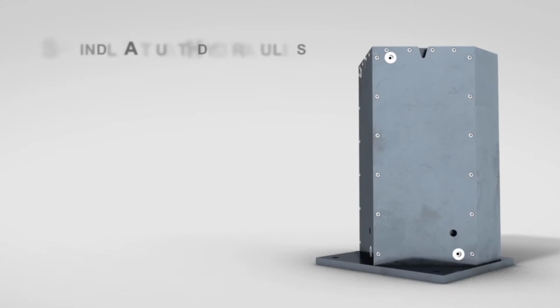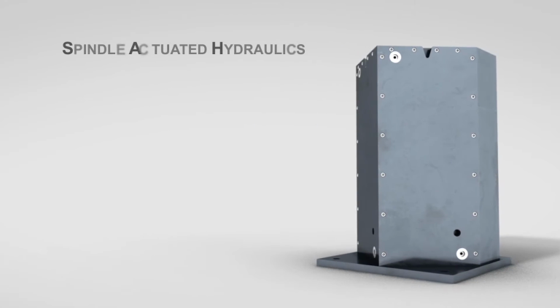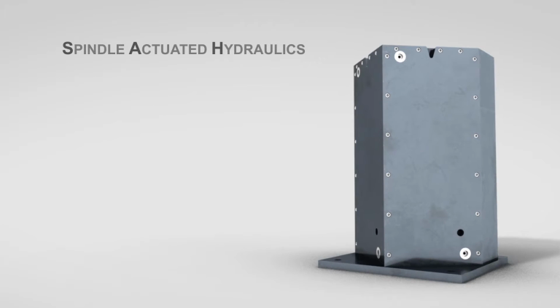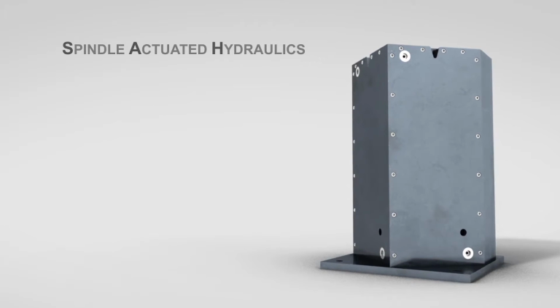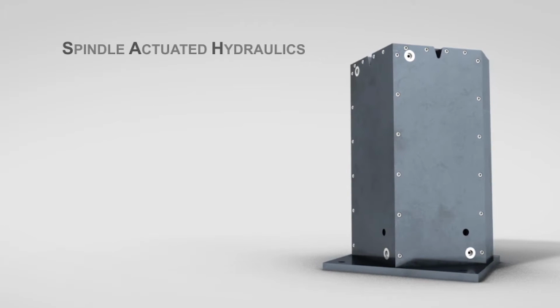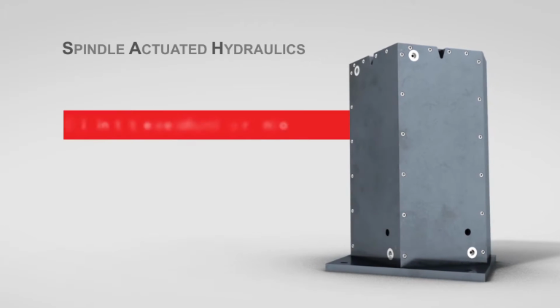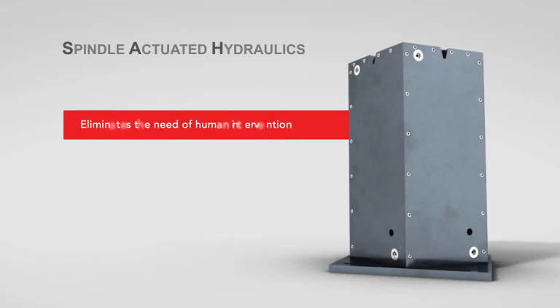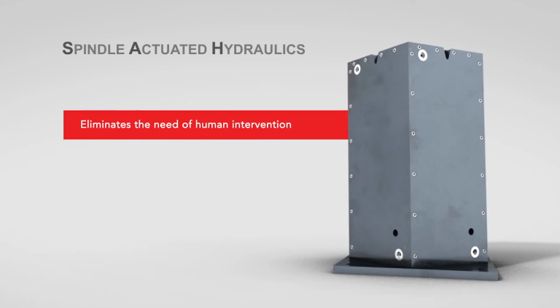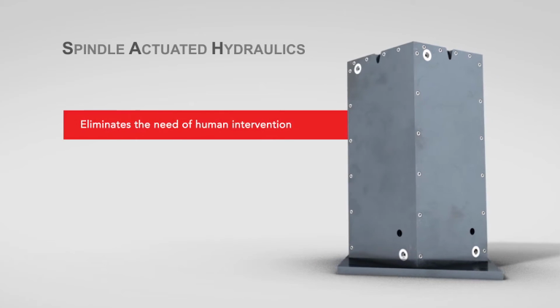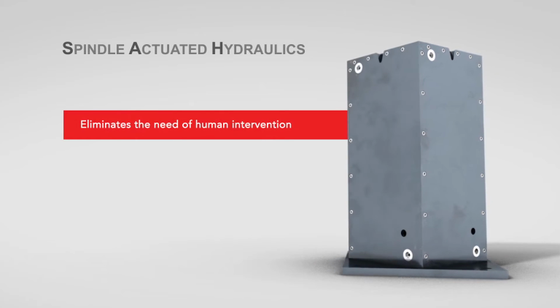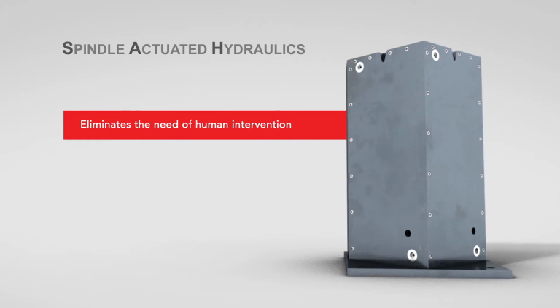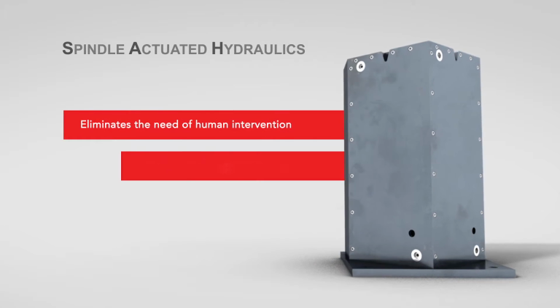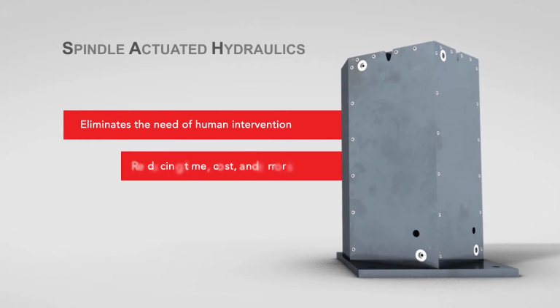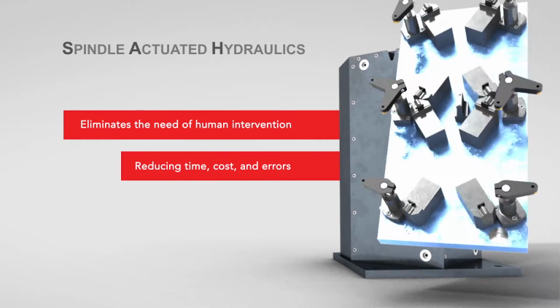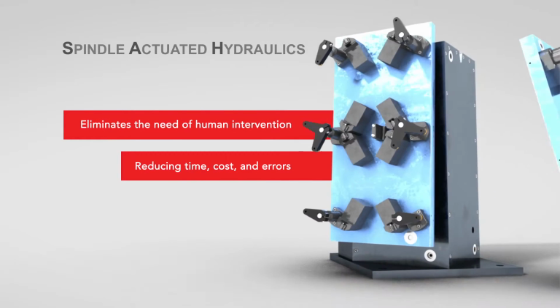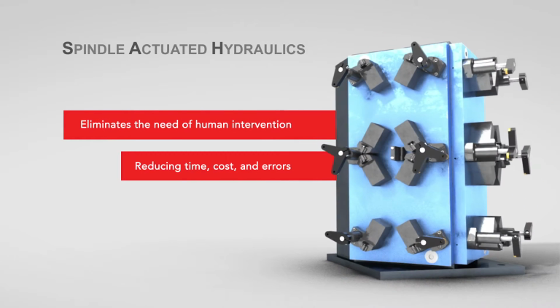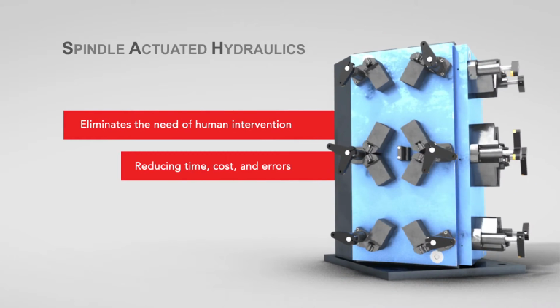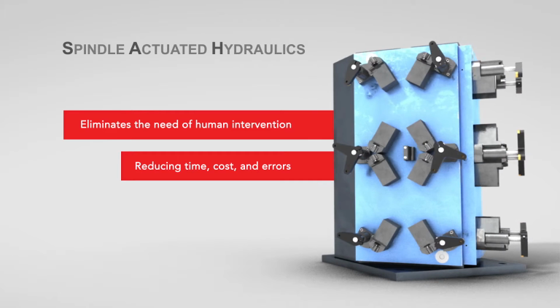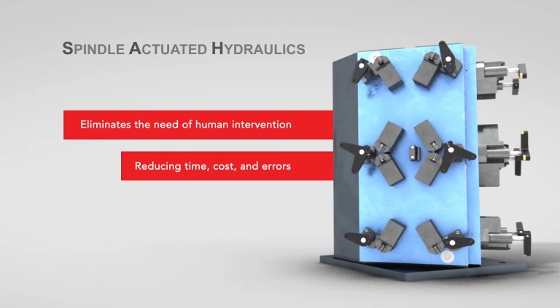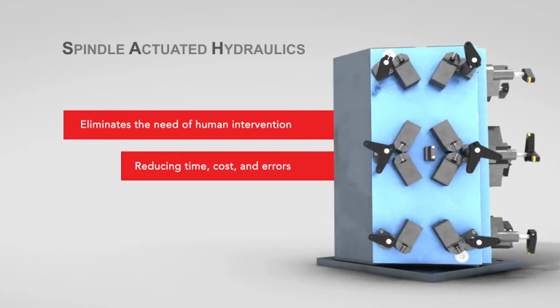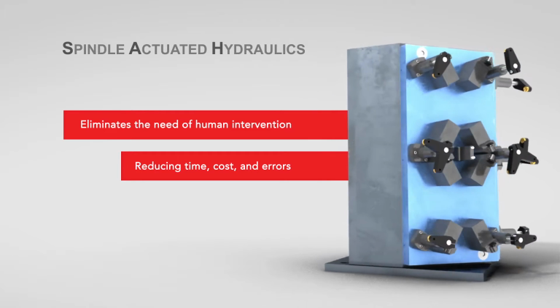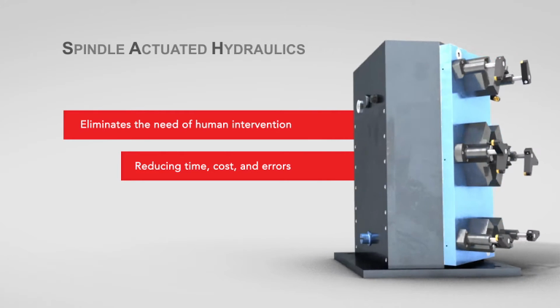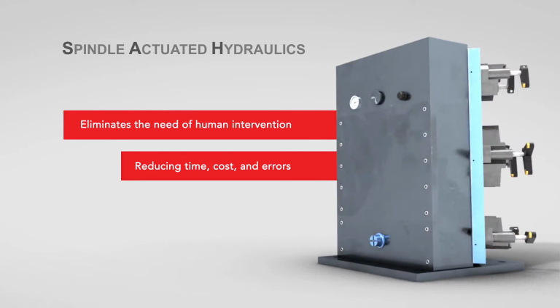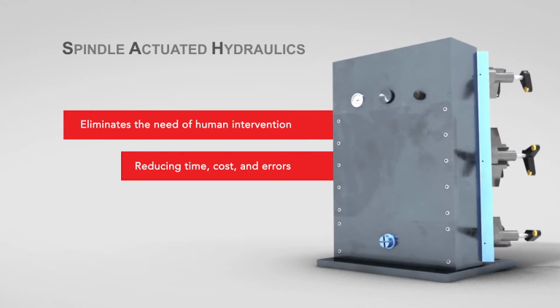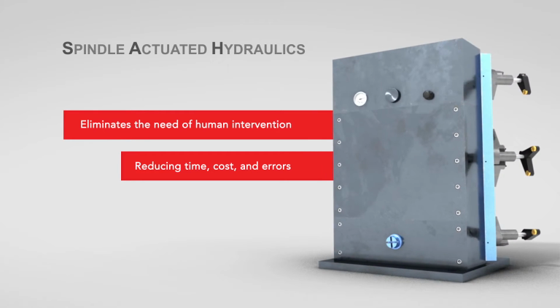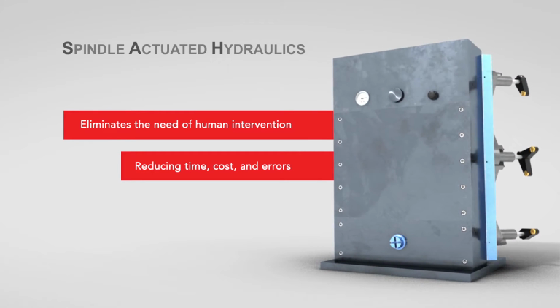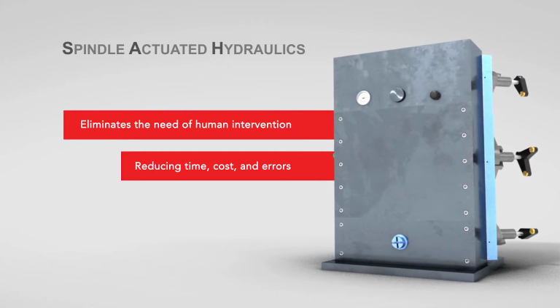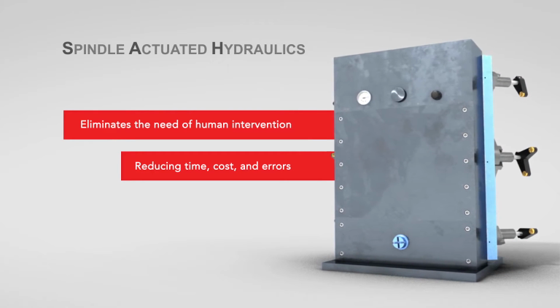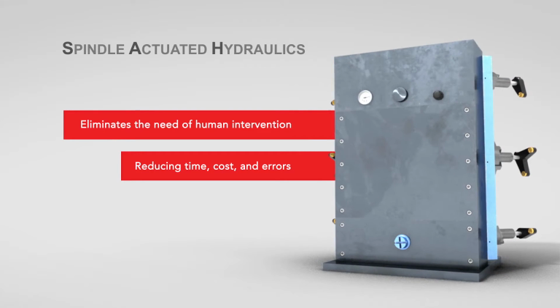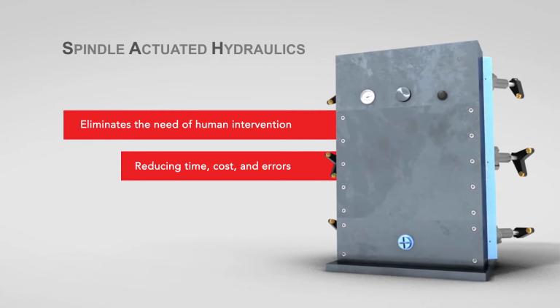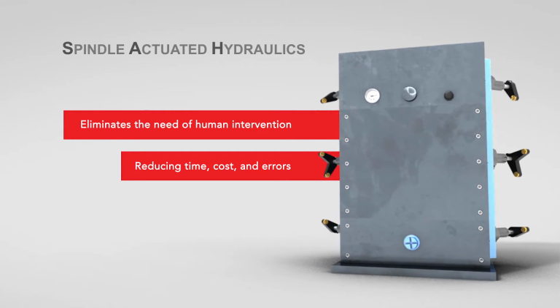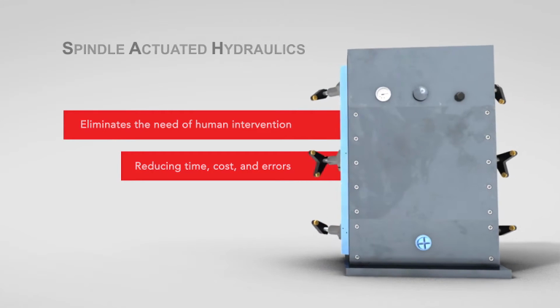The Spindle Actuated Hydraulics Unit eliminates the need of human intervention, reducing time, cost, and errors, while leaving only the loading and unloading of your parts — robotically or manually — onto your fixtures.